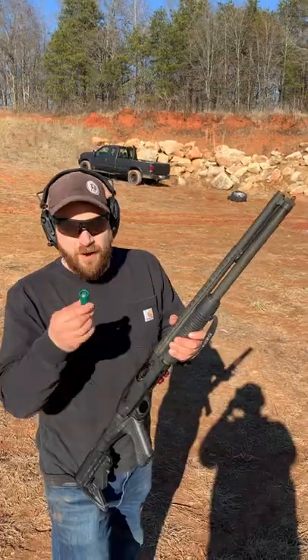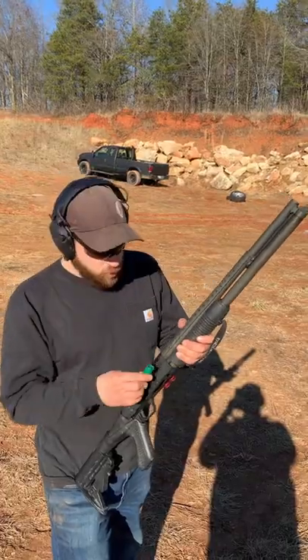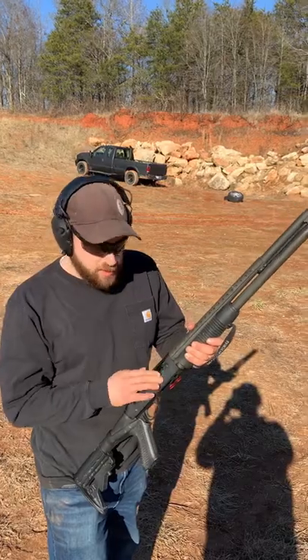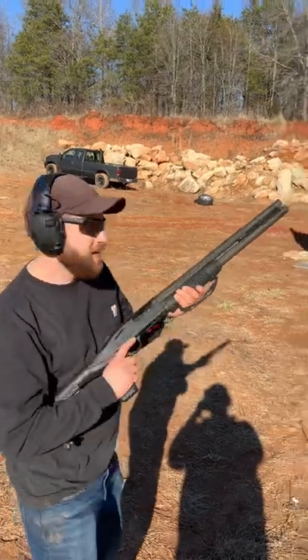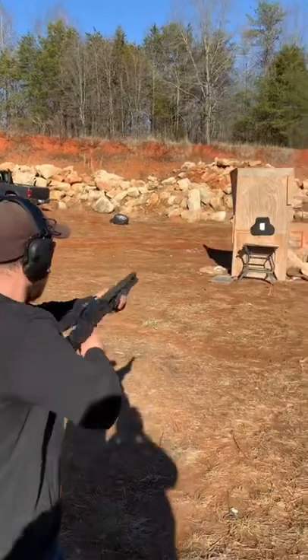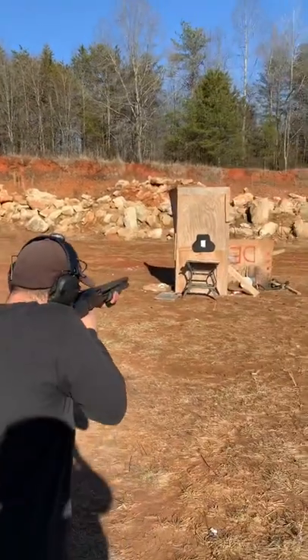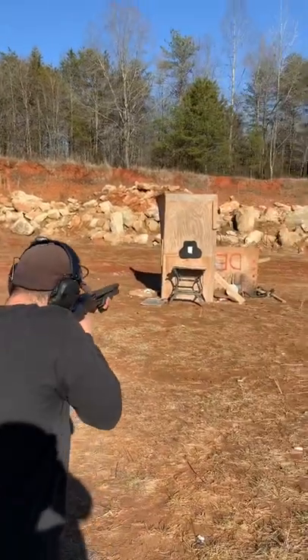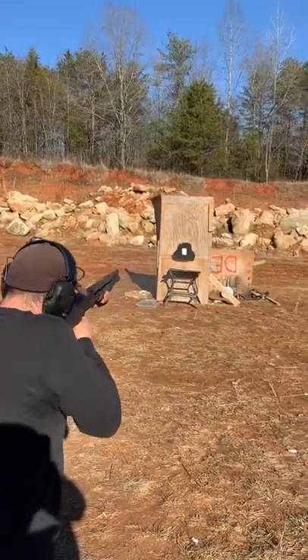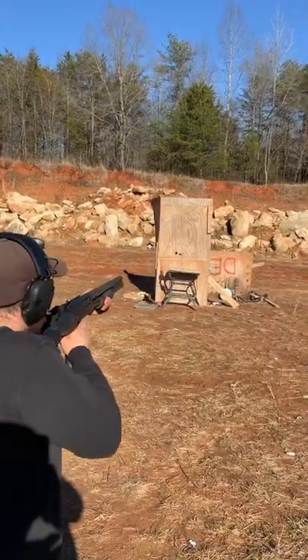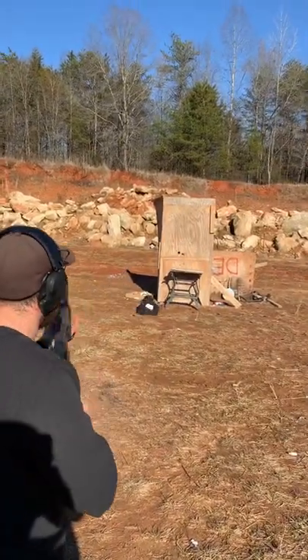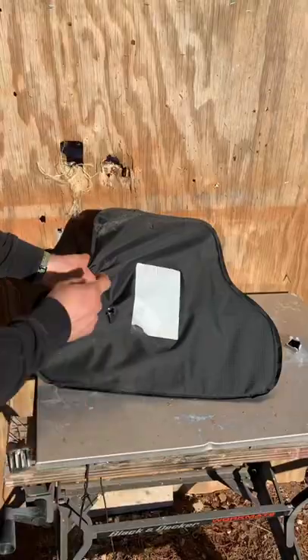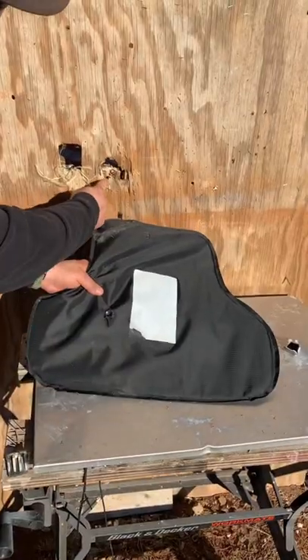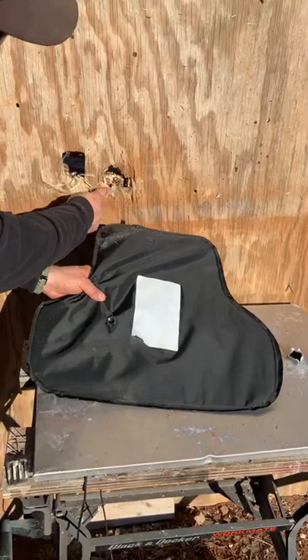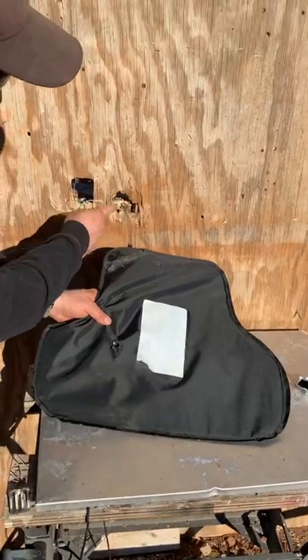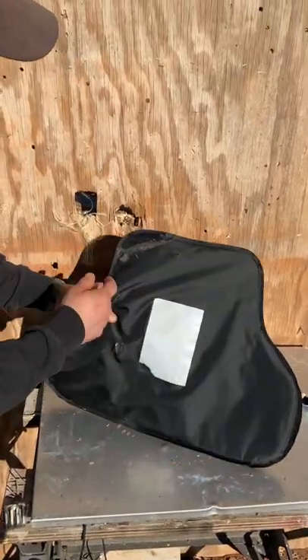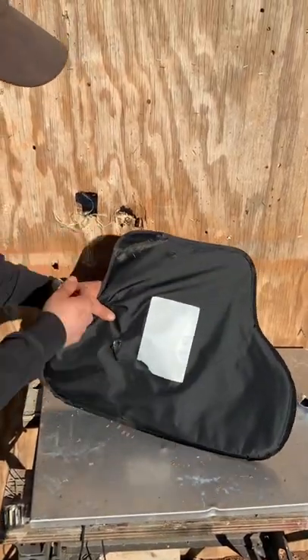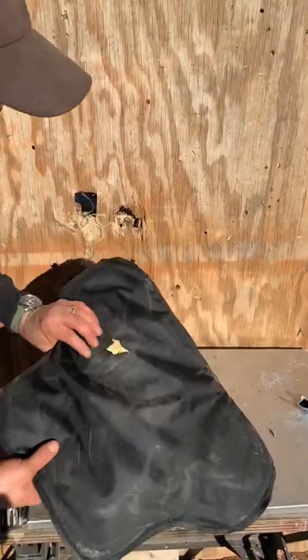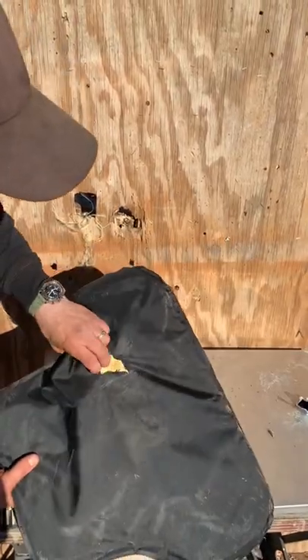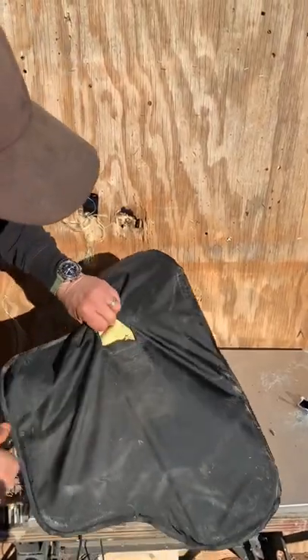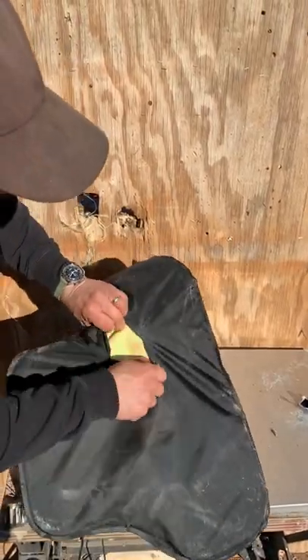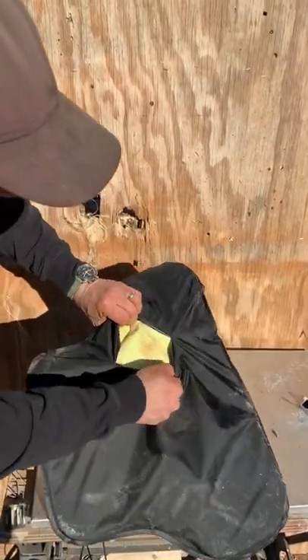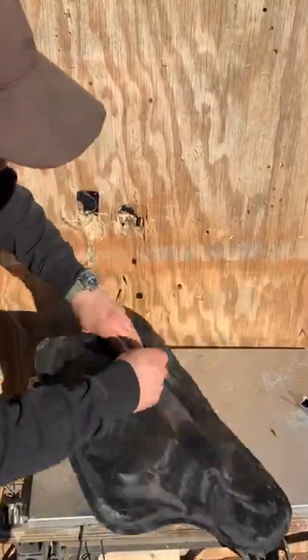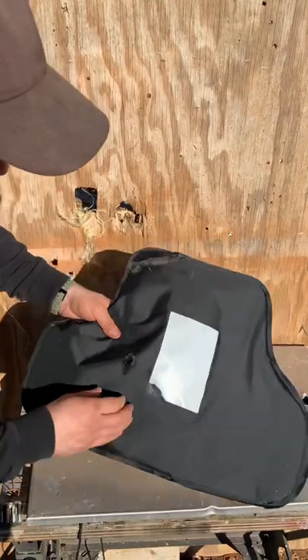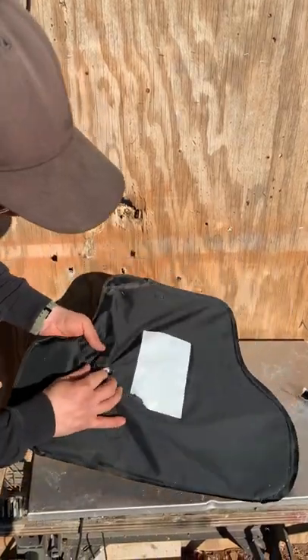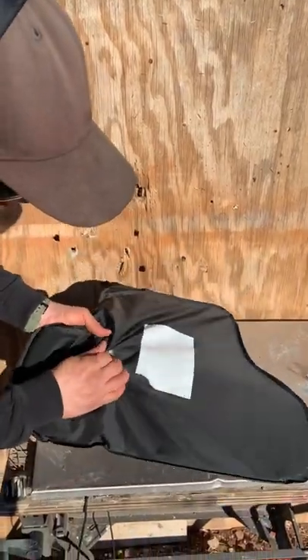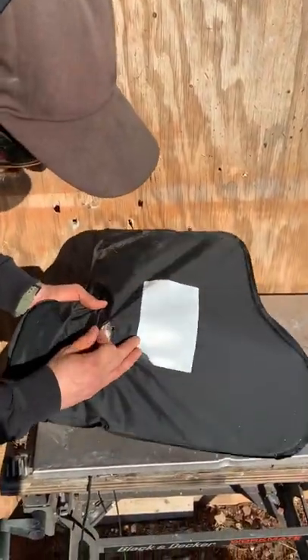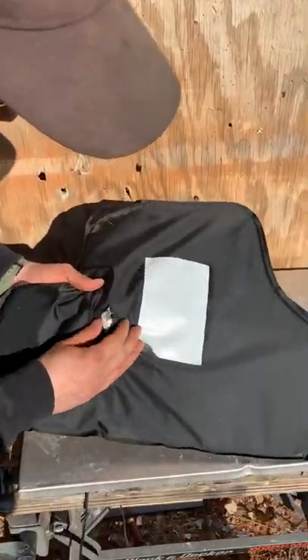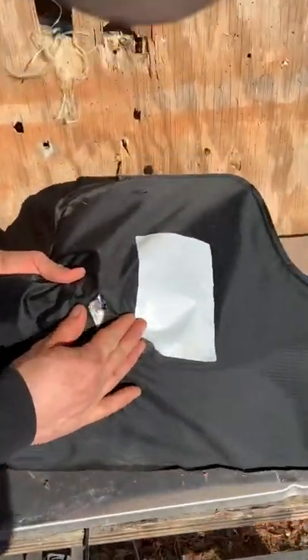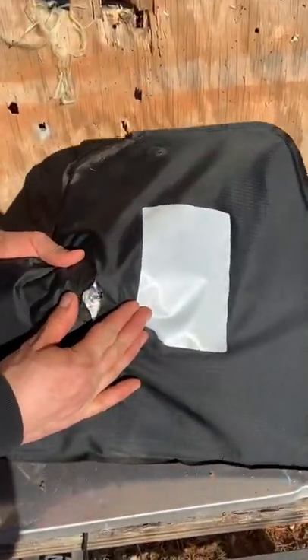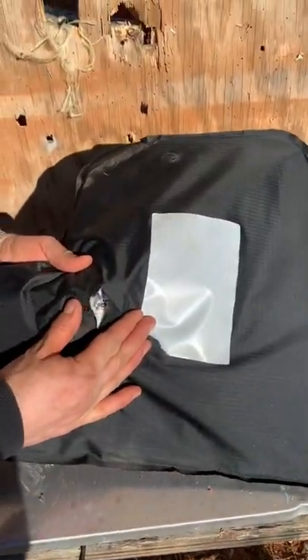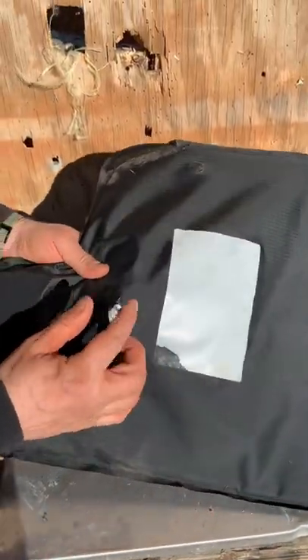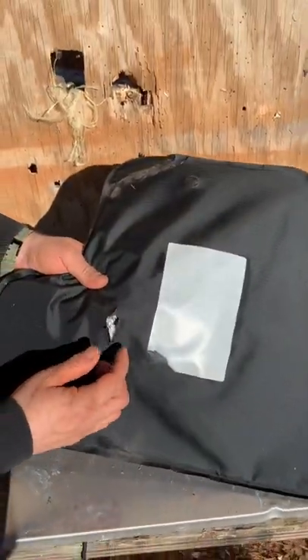First up, traditional slug. So you'd have like a bruised rib, broken ribs, but it actually stopped it. It didn't make it through, and you can see the slug right there. So it actually stopped the slug.